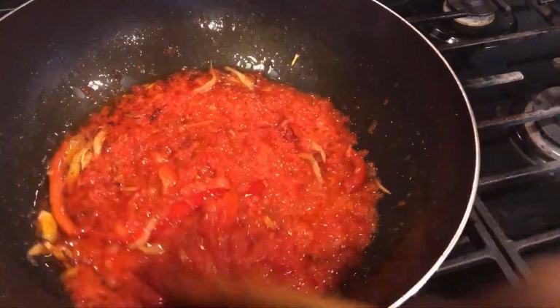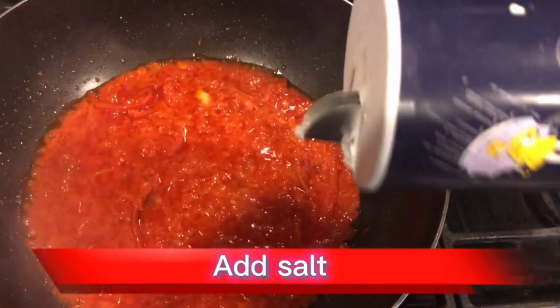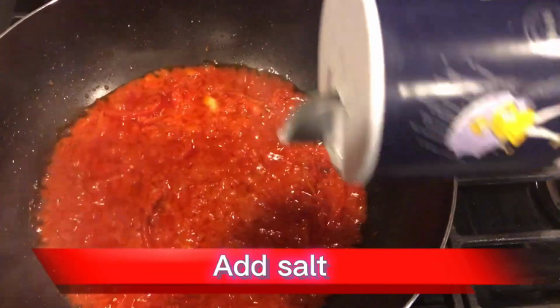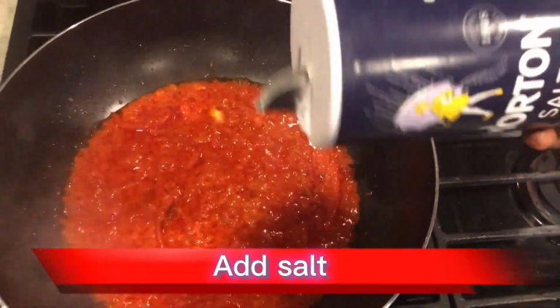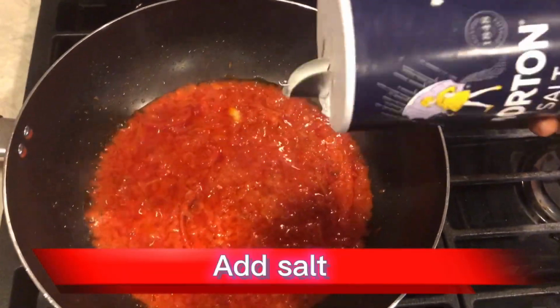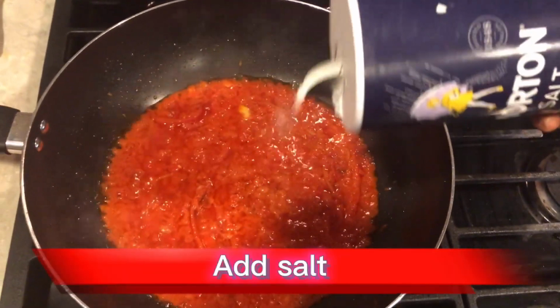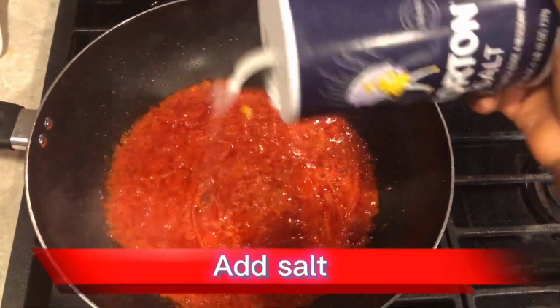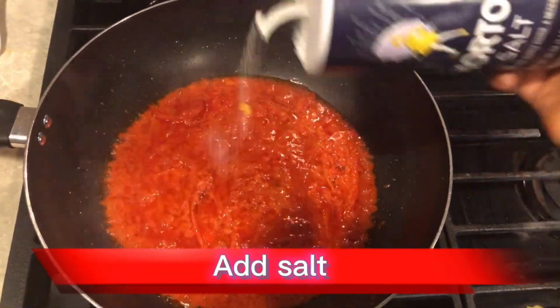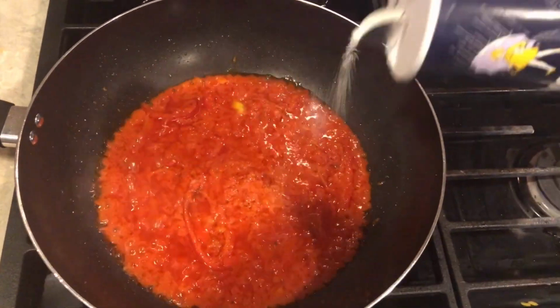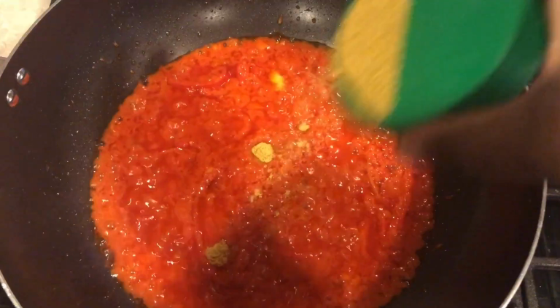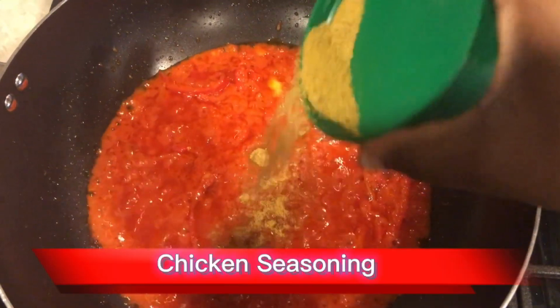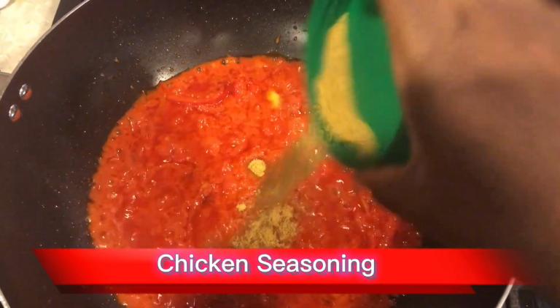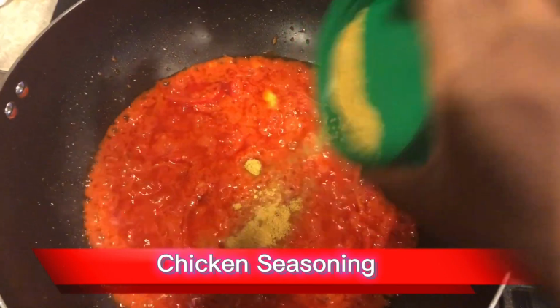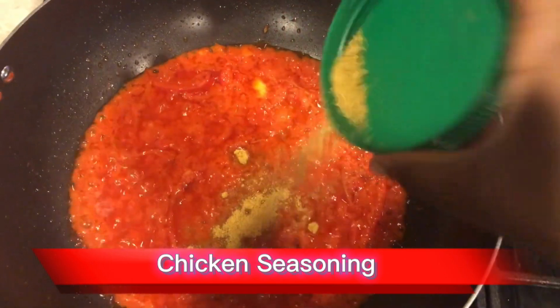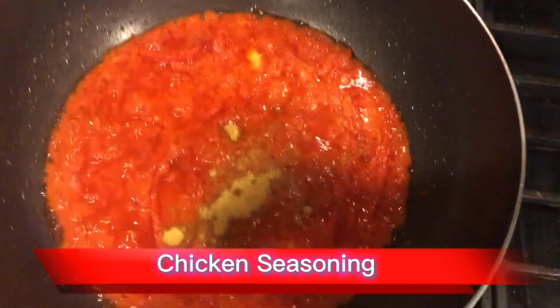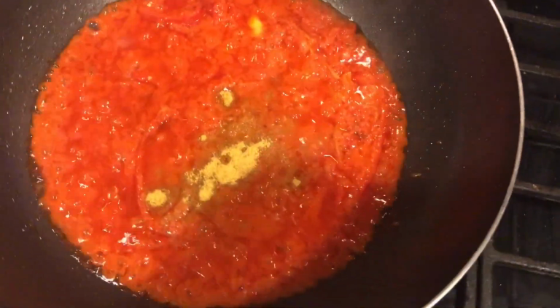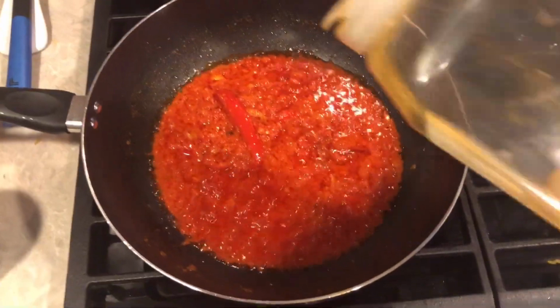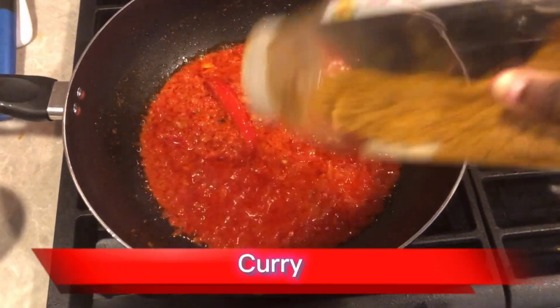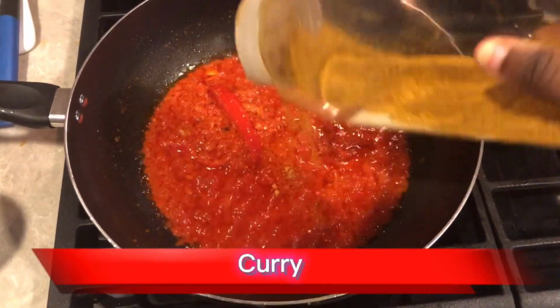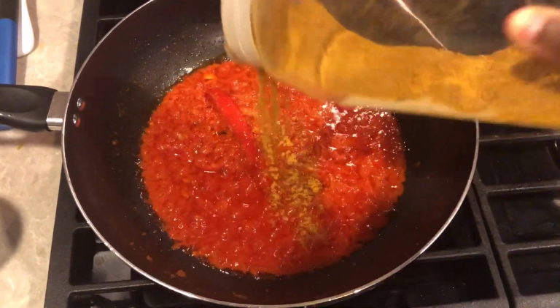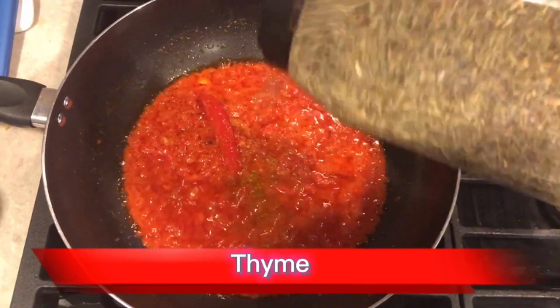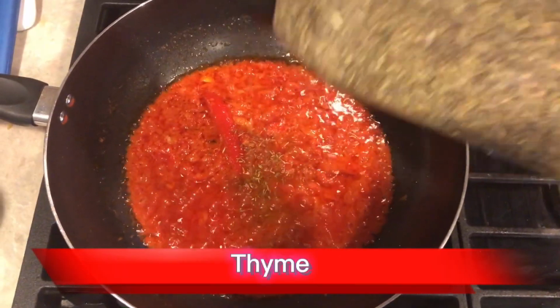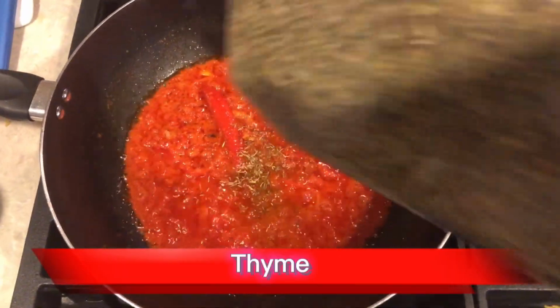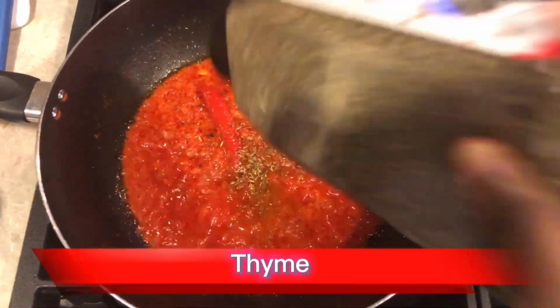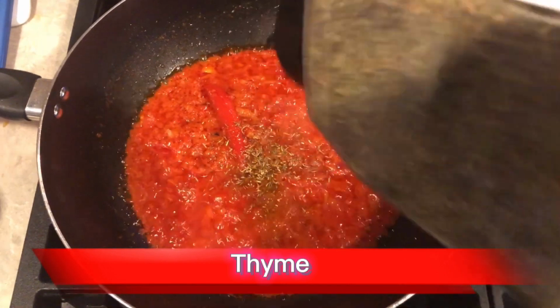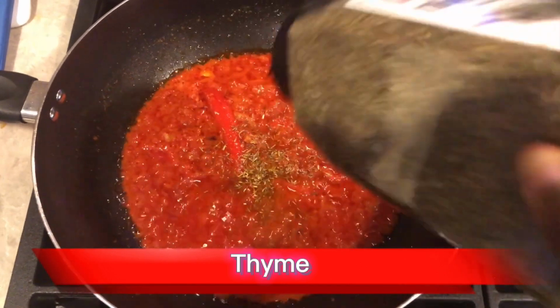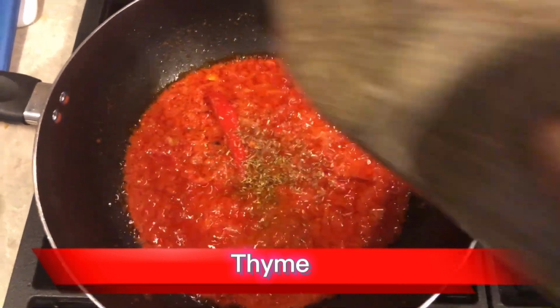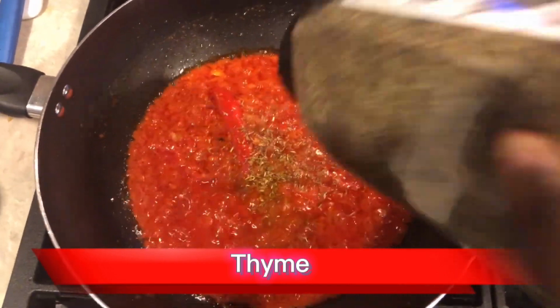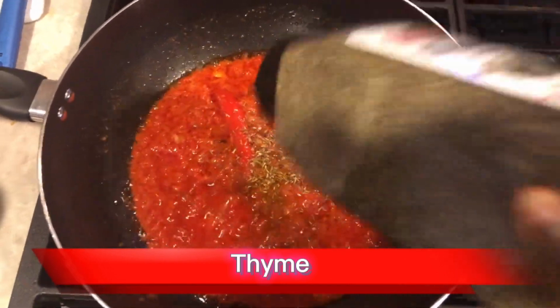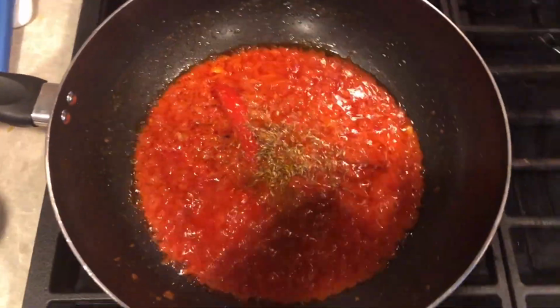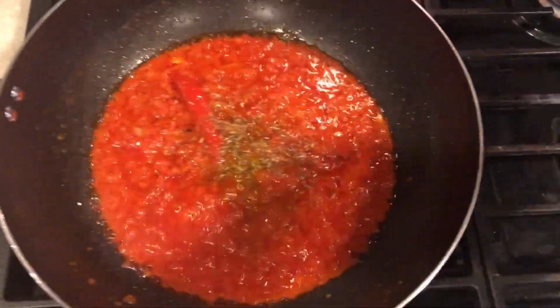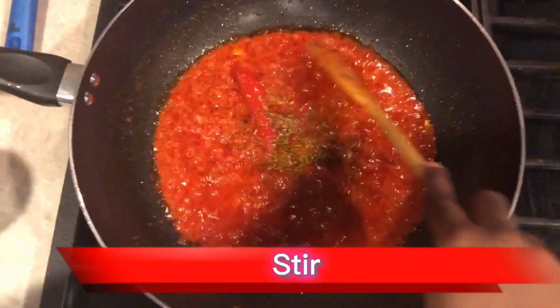Add salt, chicken seasoning, curry, and thyme. Stir.